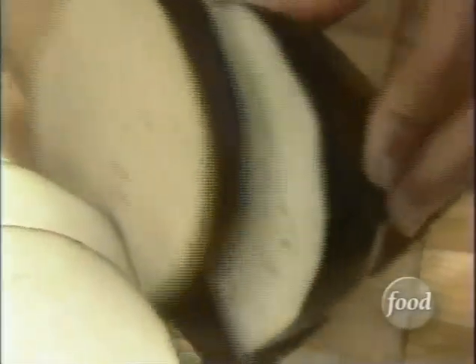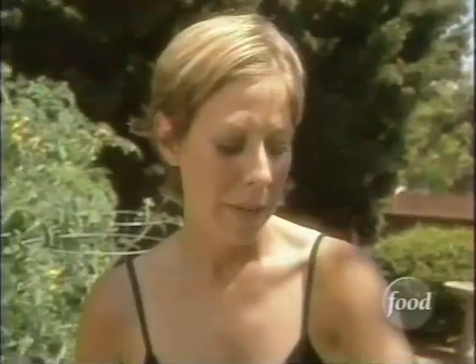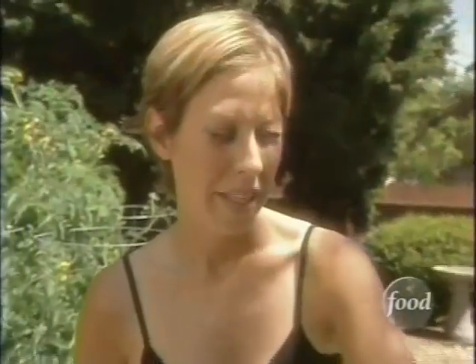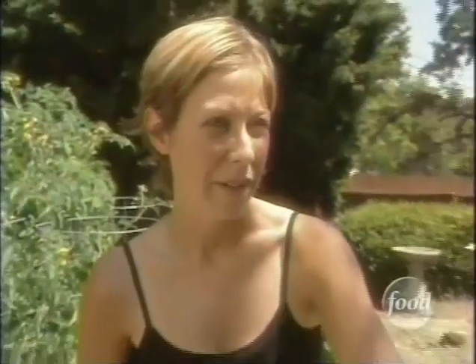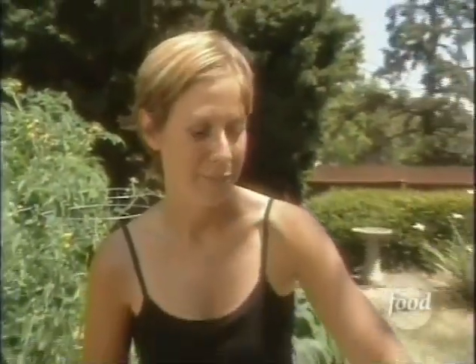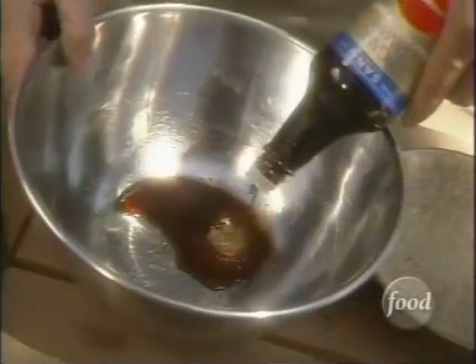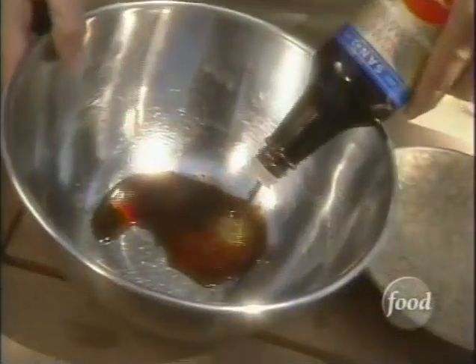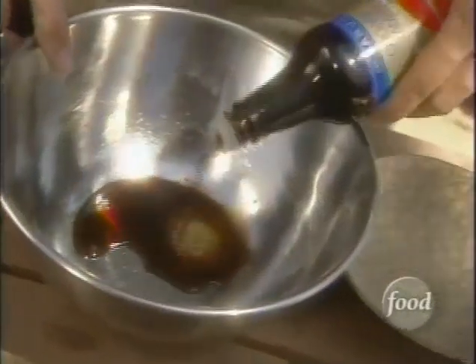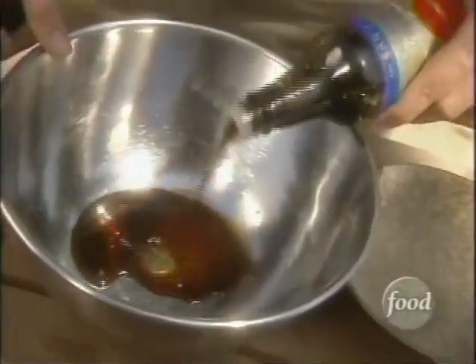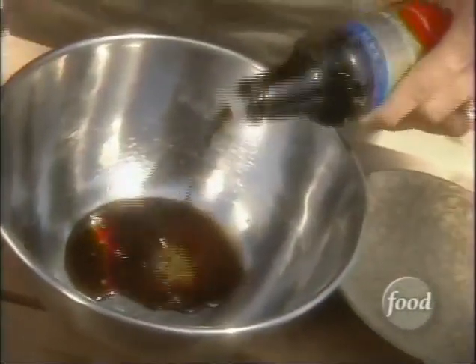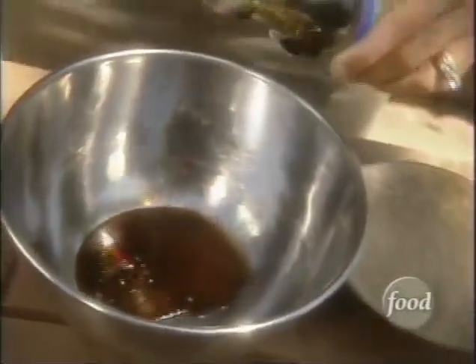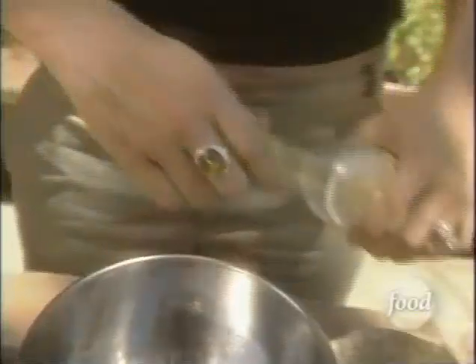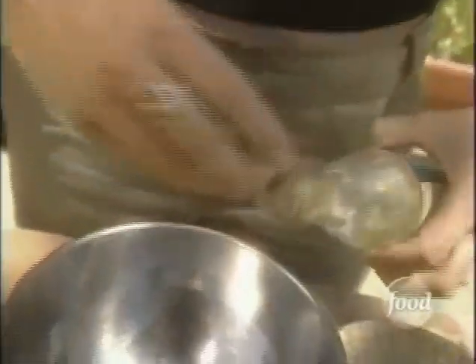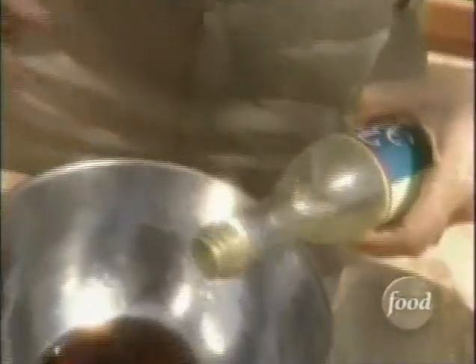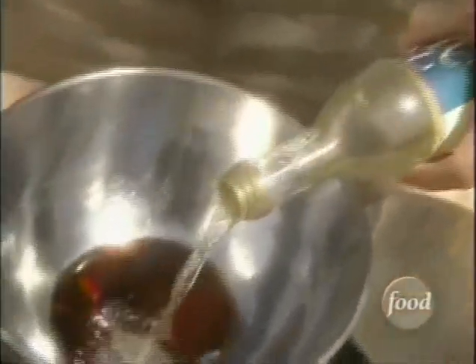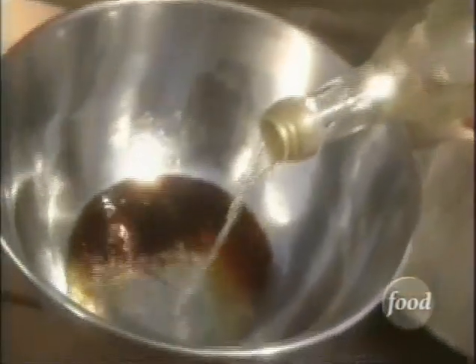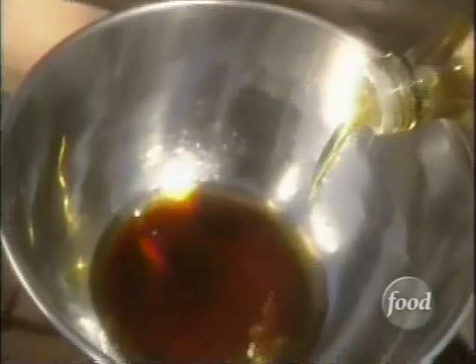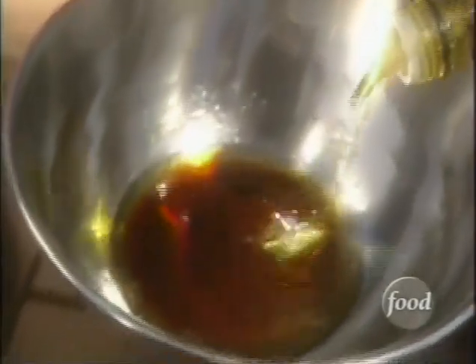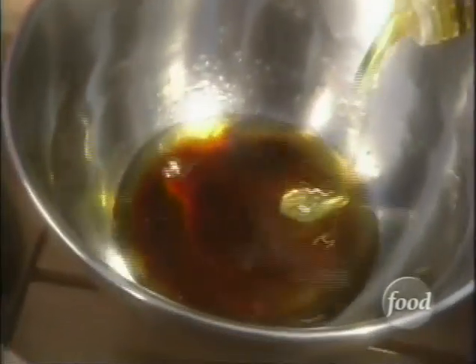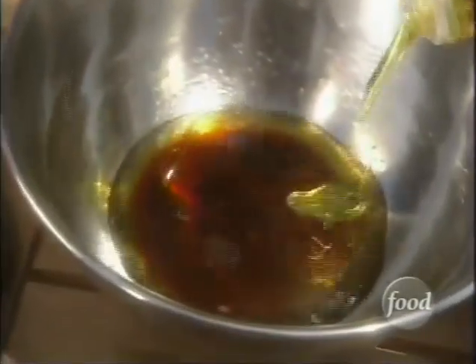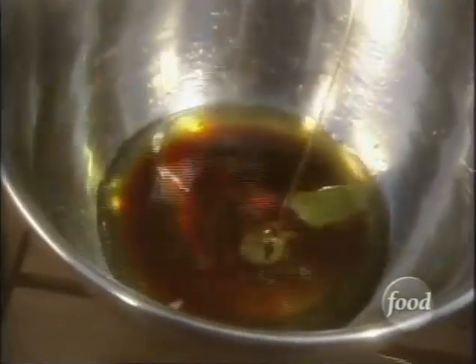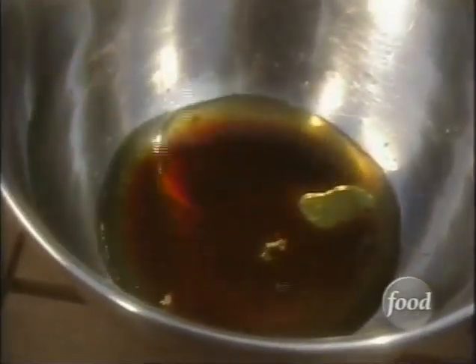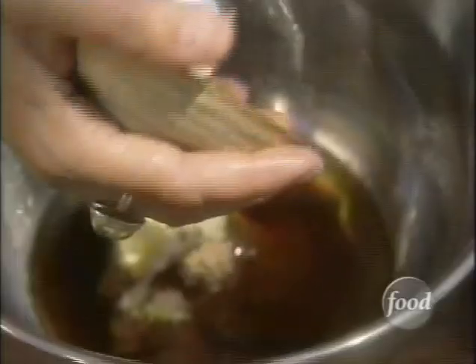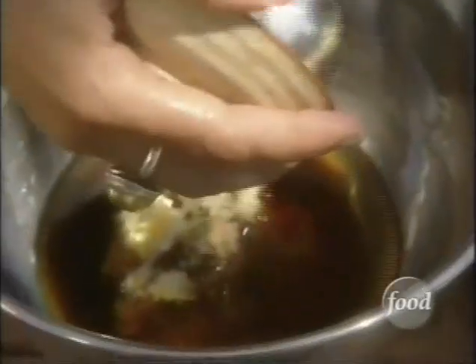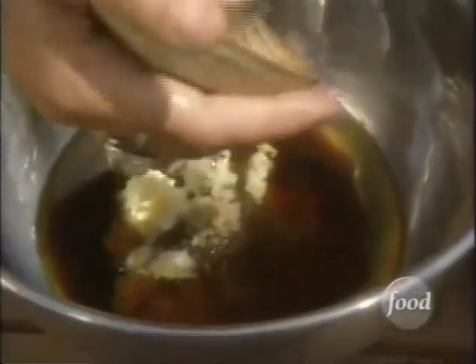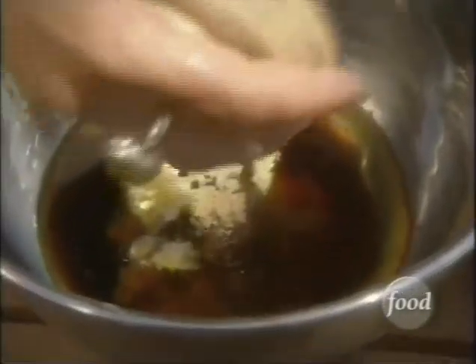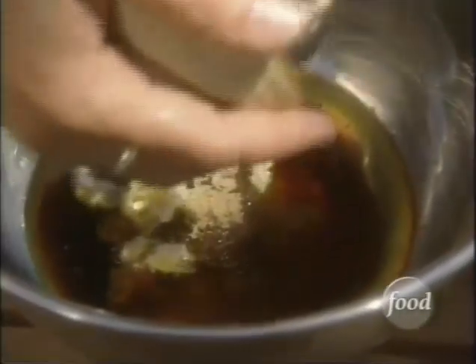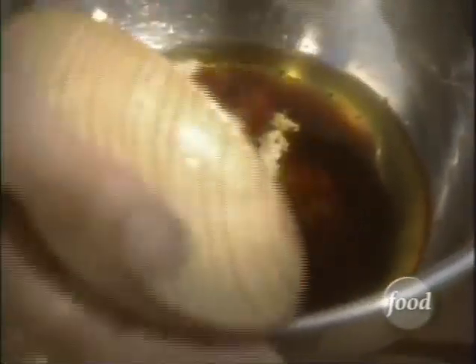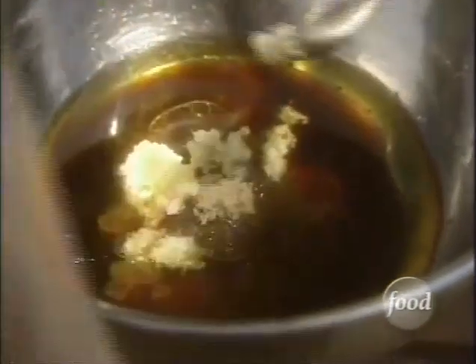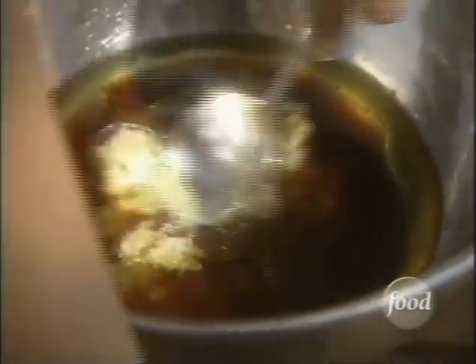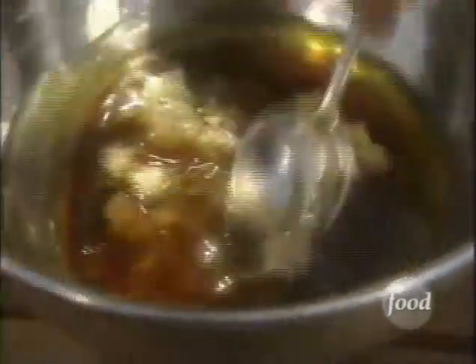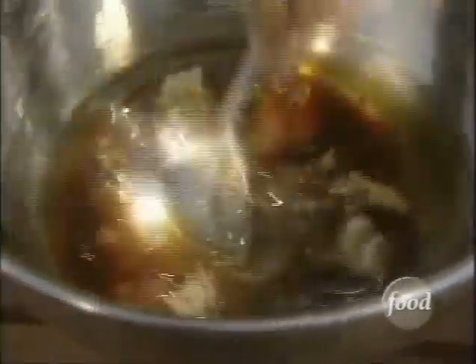We're gonna make a teriyaki marinade, which just requires a little tamari, some wine vinegar, some olive oil, and of course some garlic and ginger. And that's it. Just mix it up.